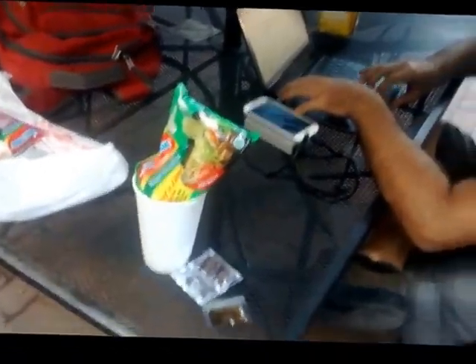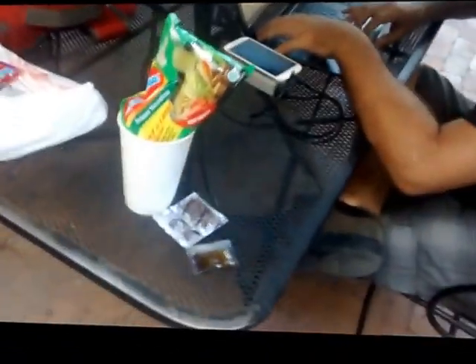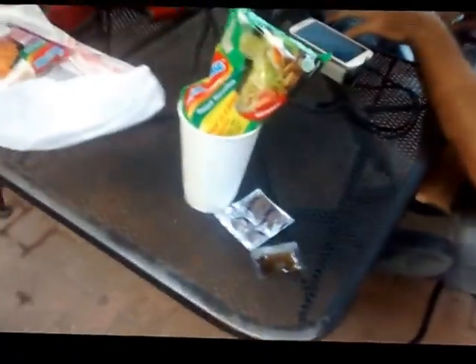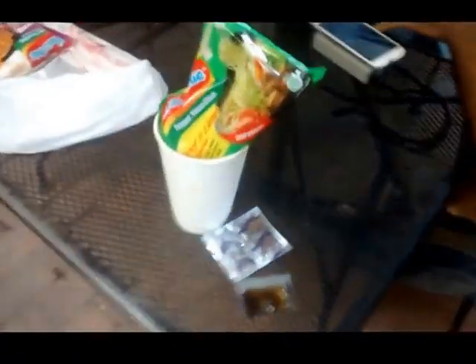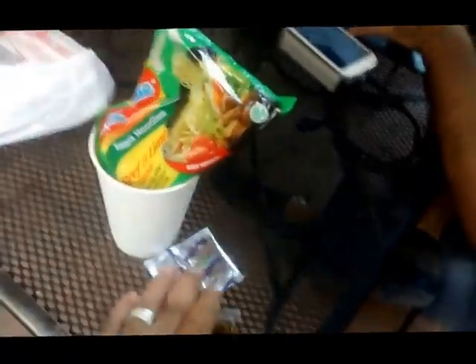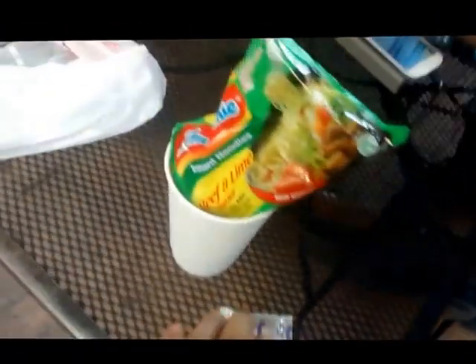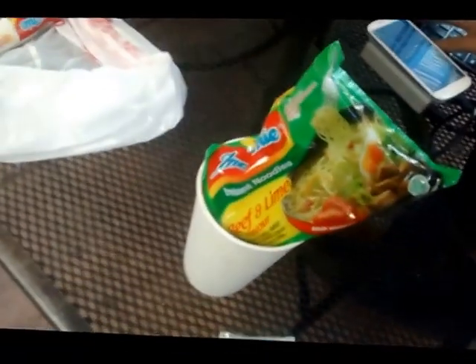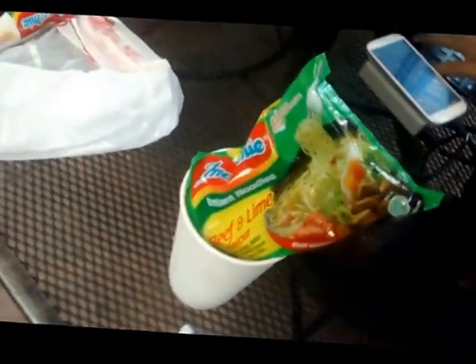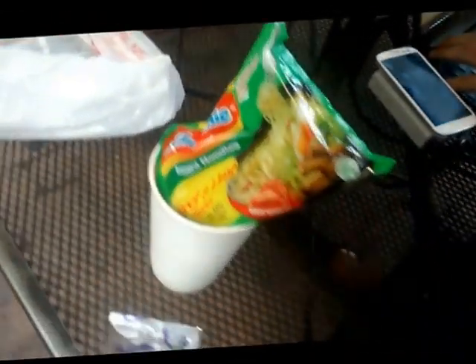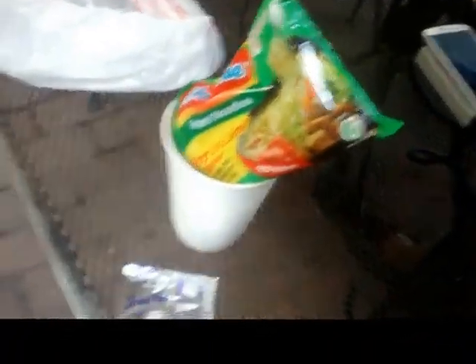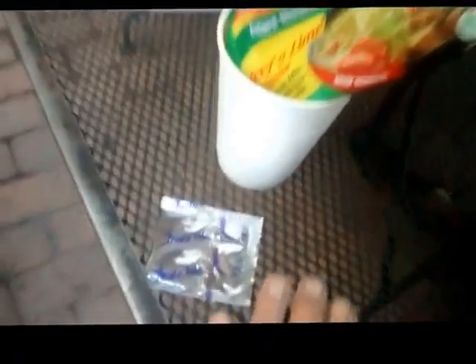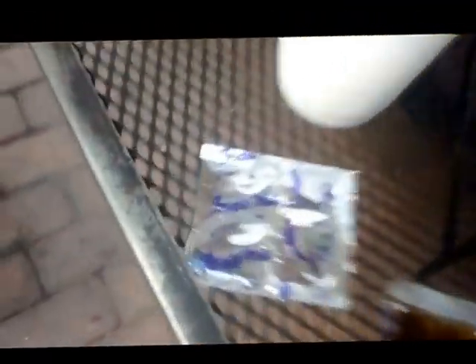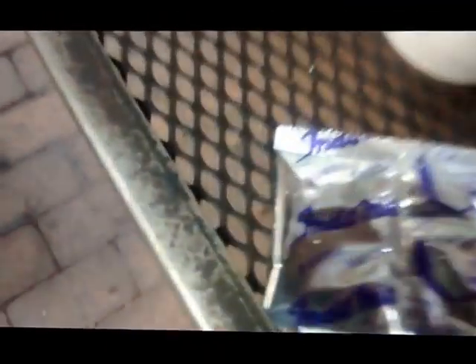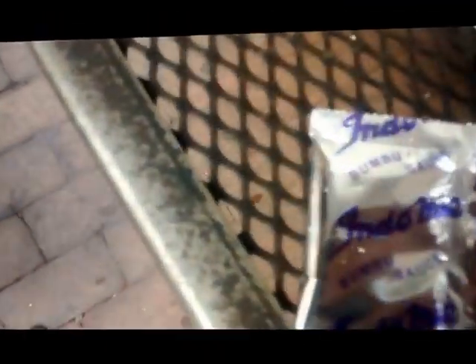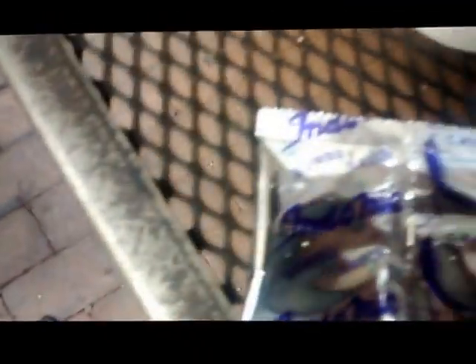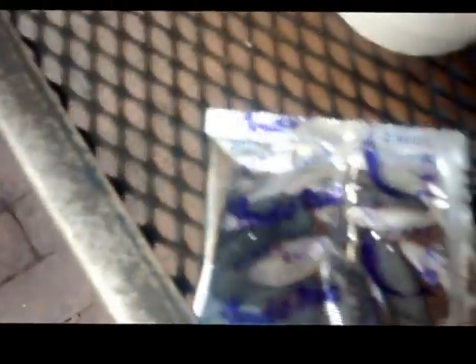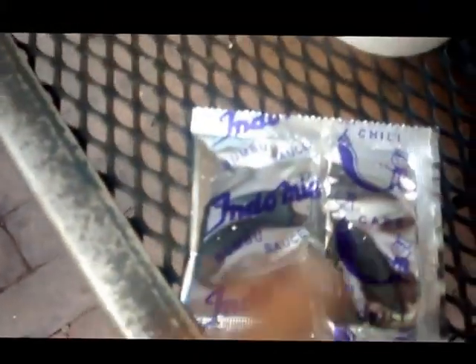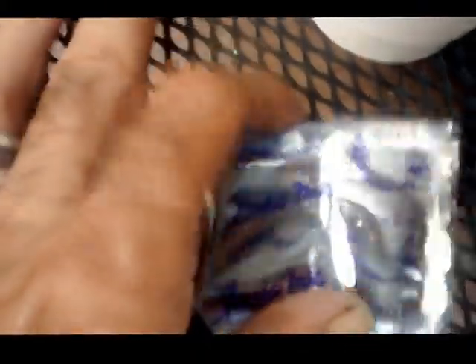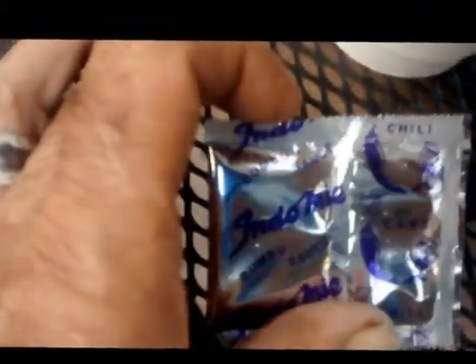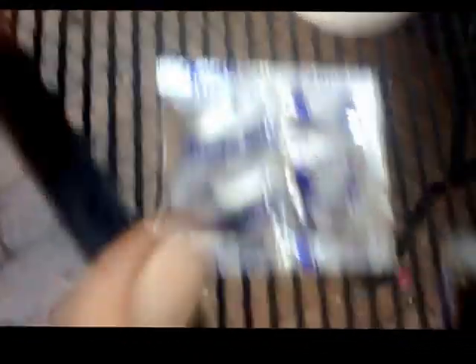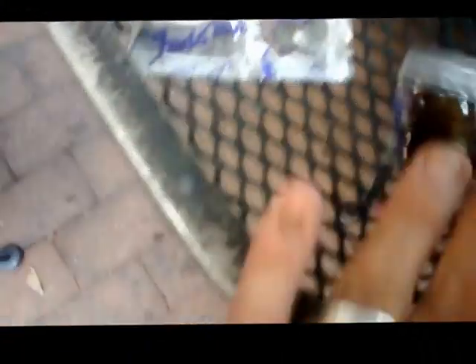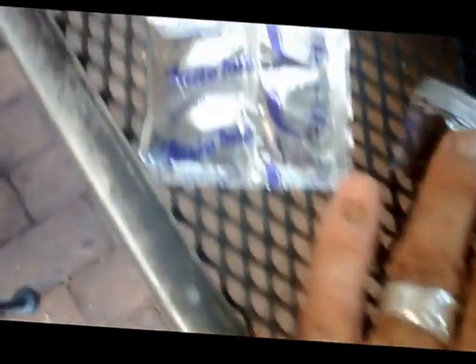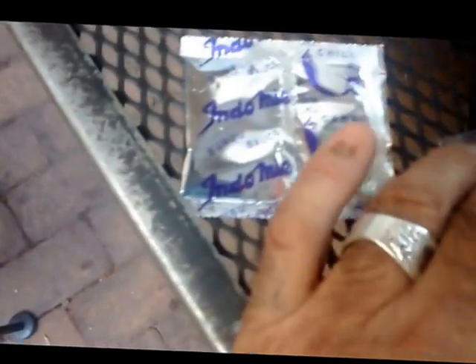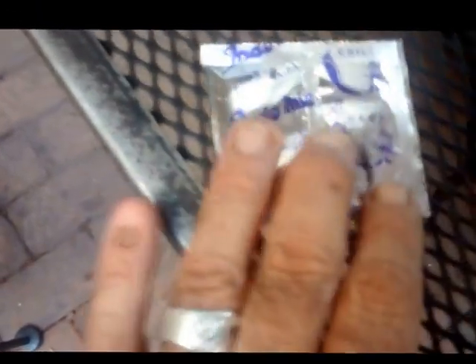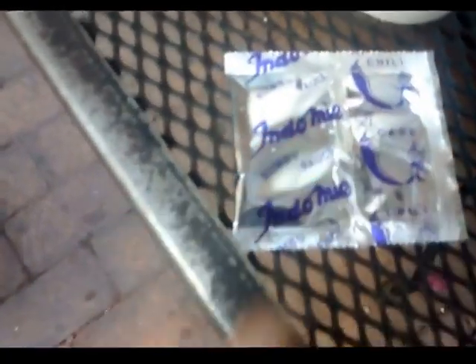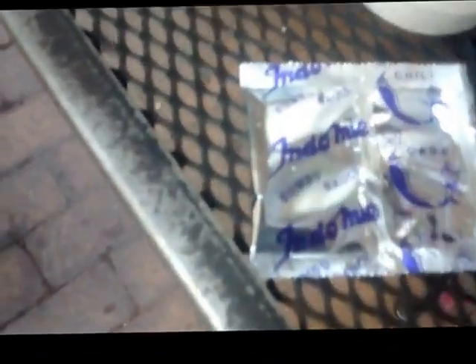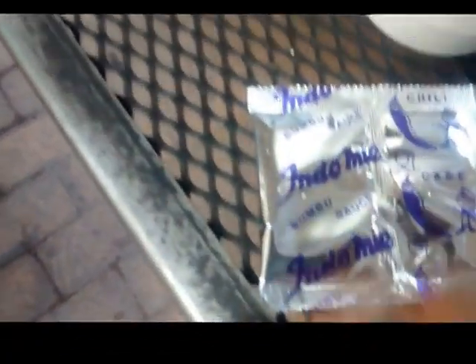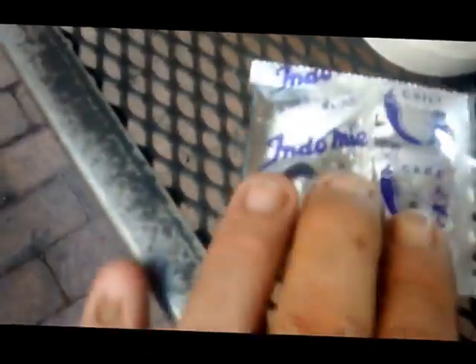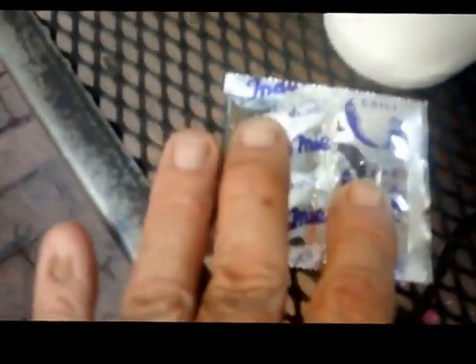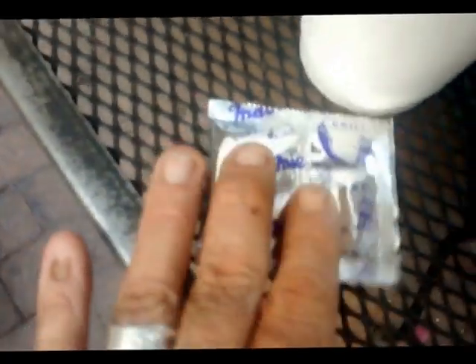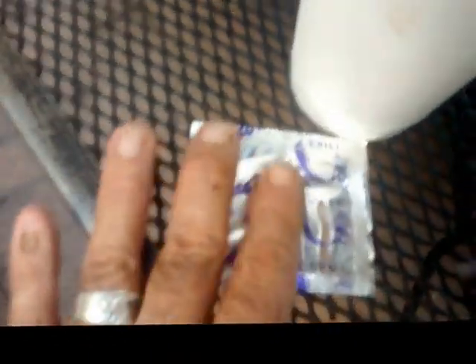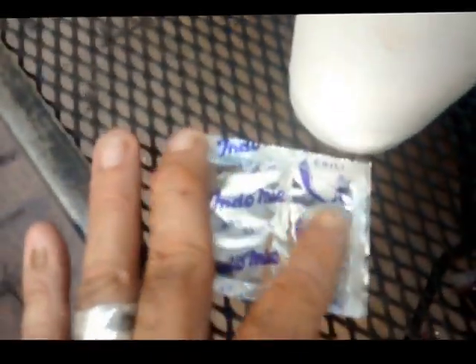Here we are. See these? These ones — these Indomie, right? They come in two different seasoning packs. They come with the sauce pack, the seasoning pack.